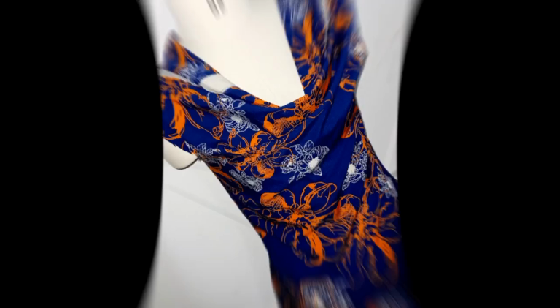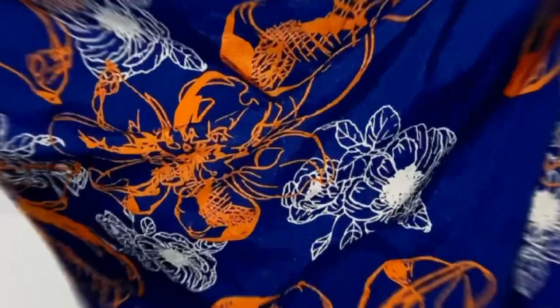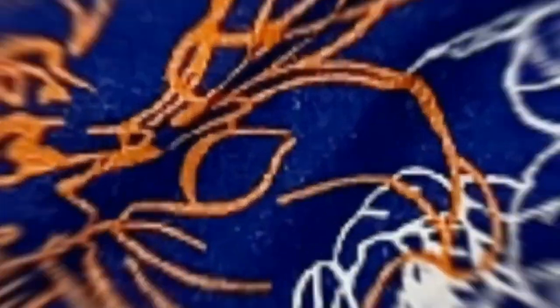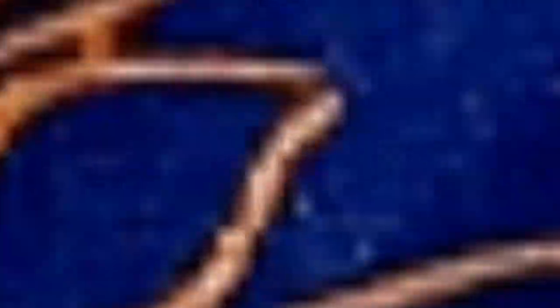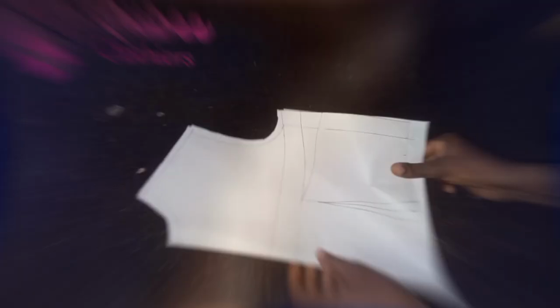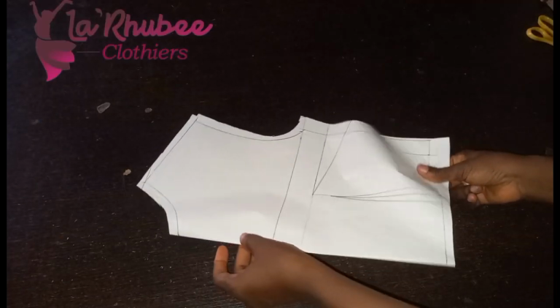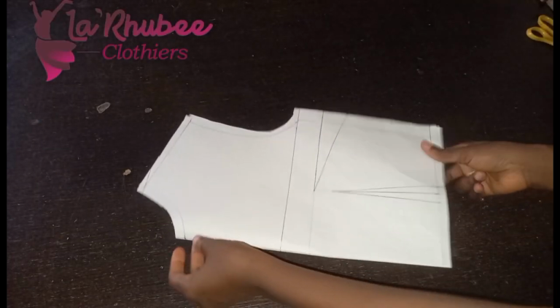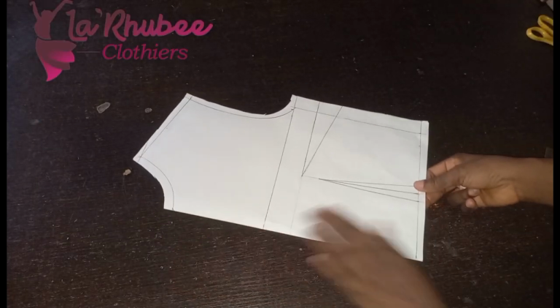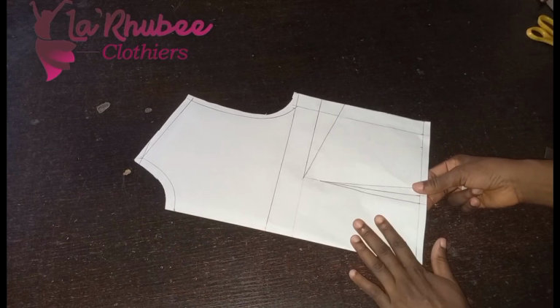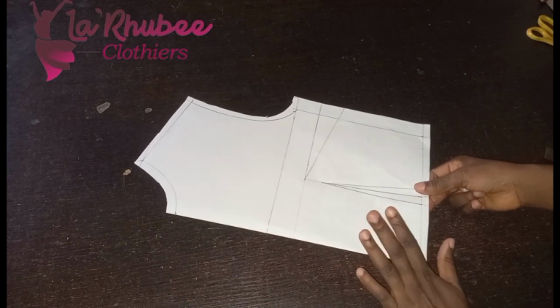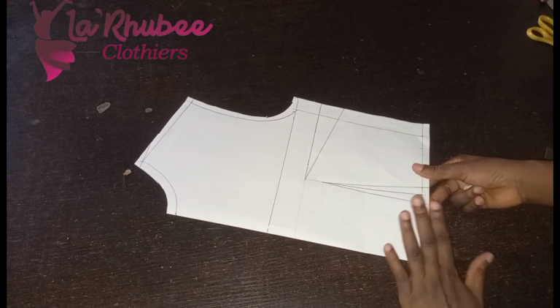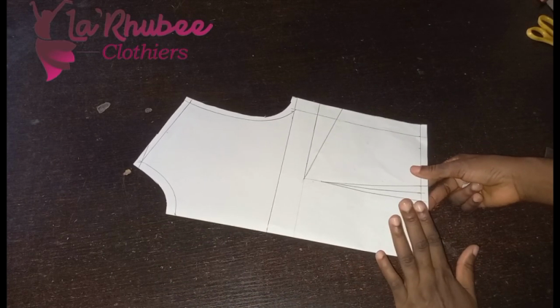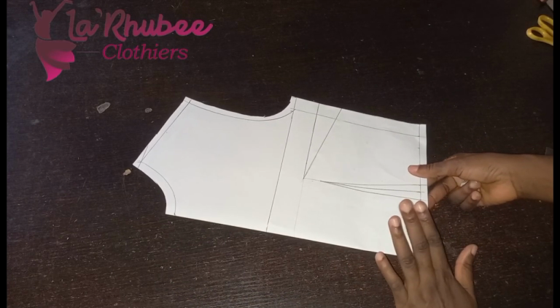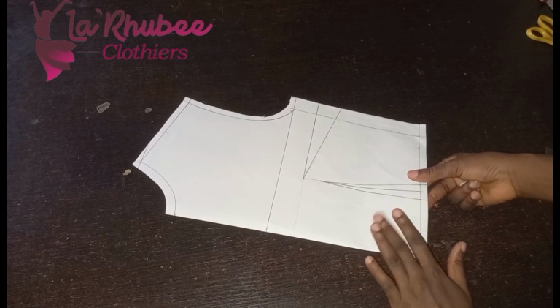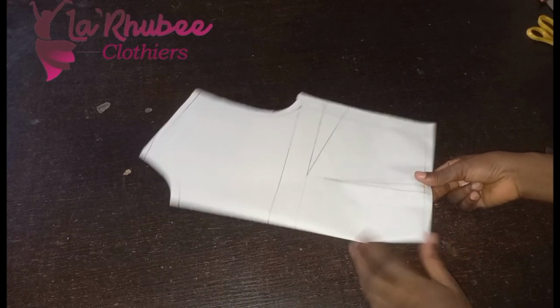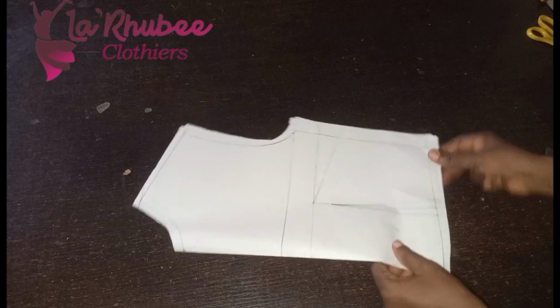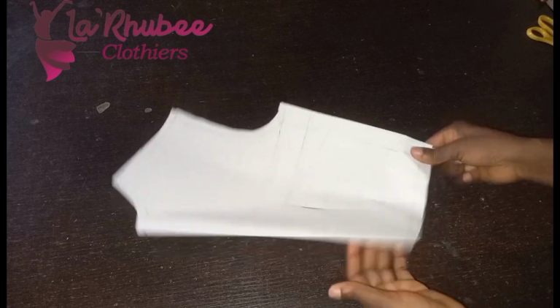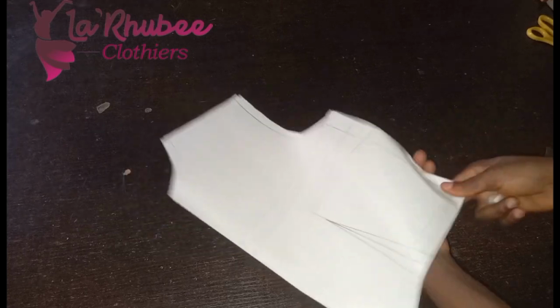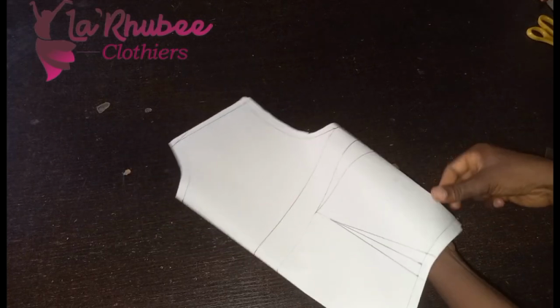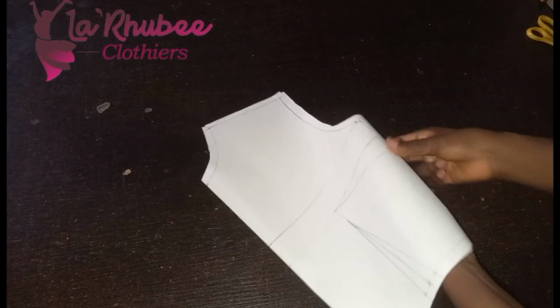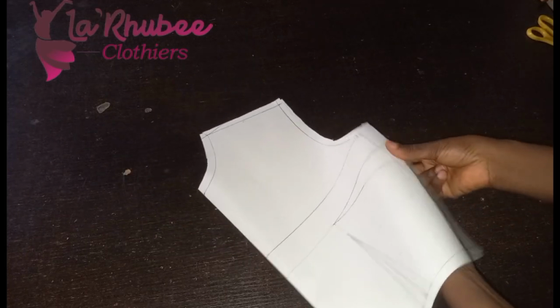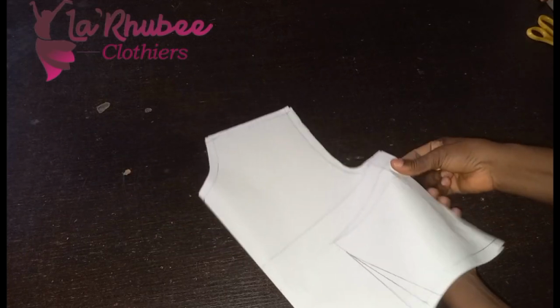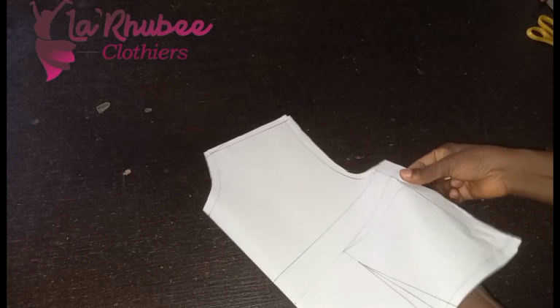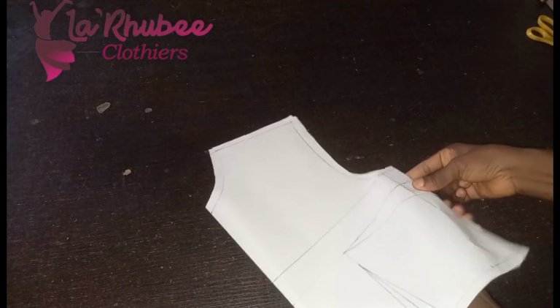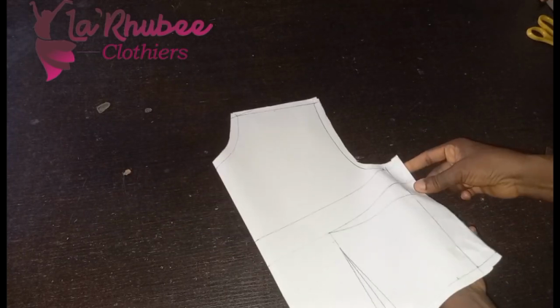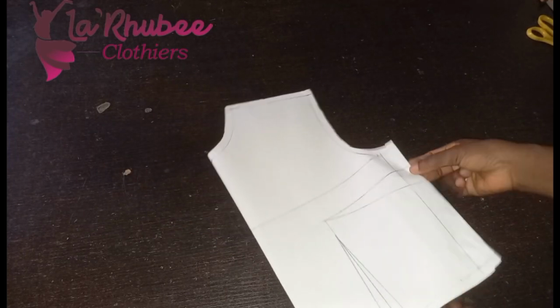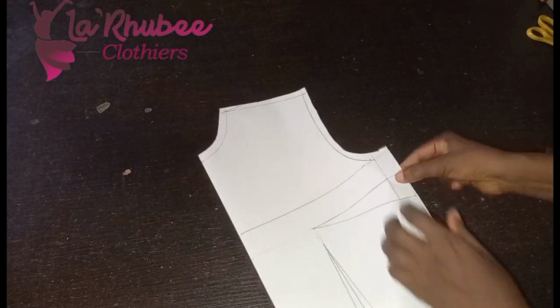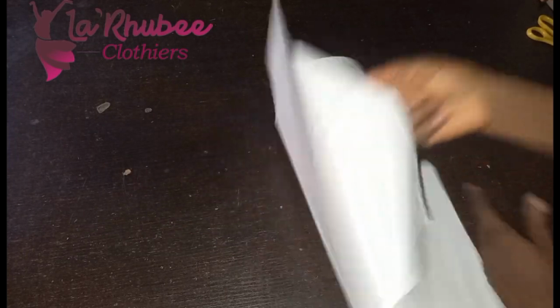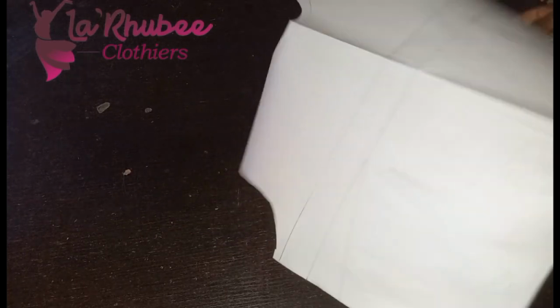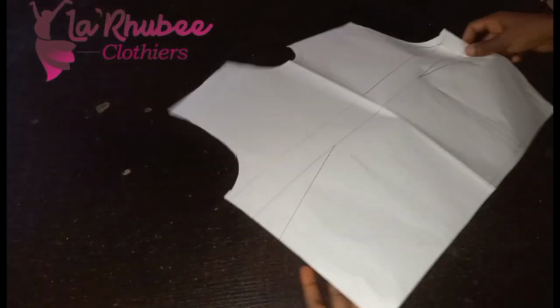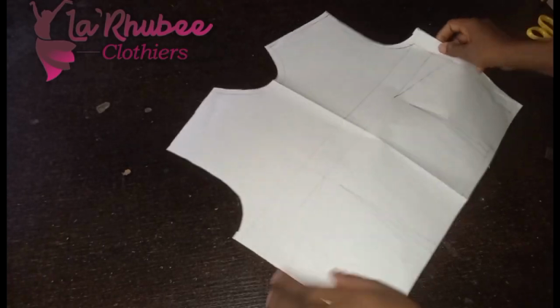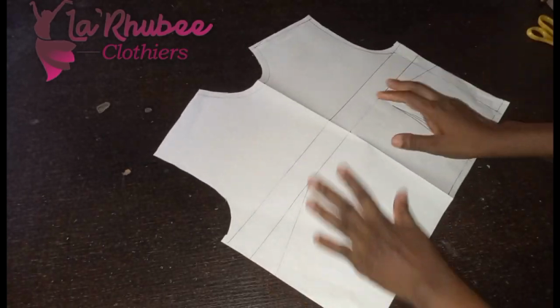You can see it's unfolded — I've folded it so it's unfolded. You can also do it full, which I'll be showing in the course of this video.